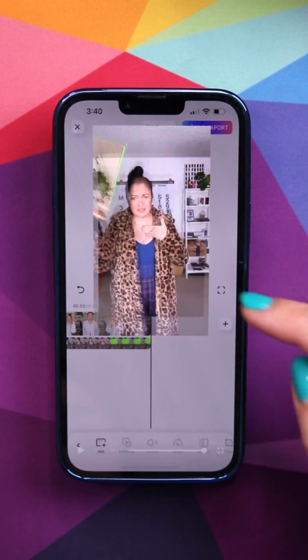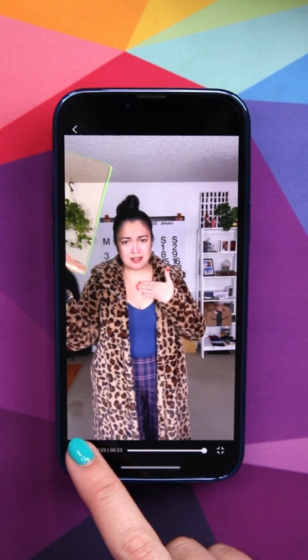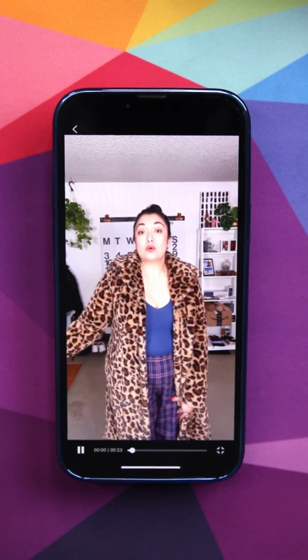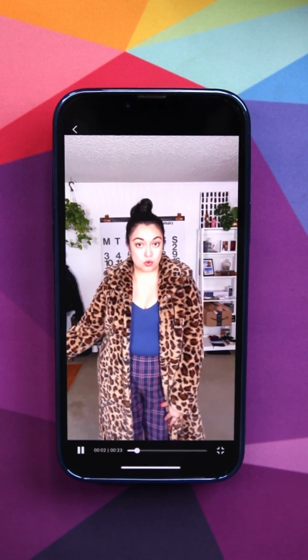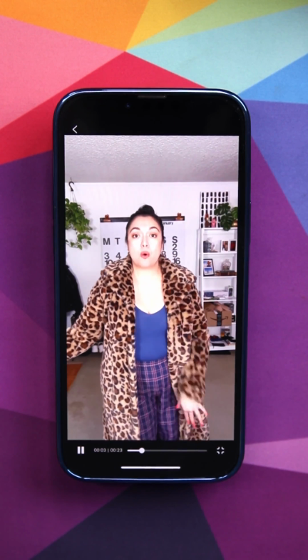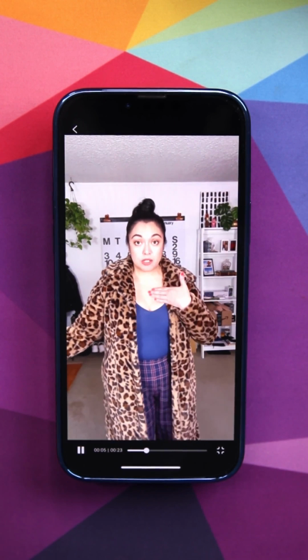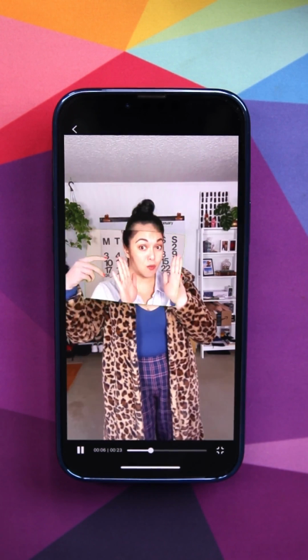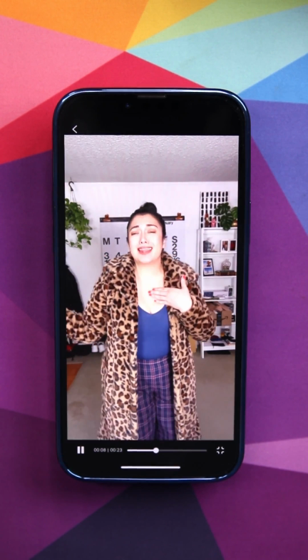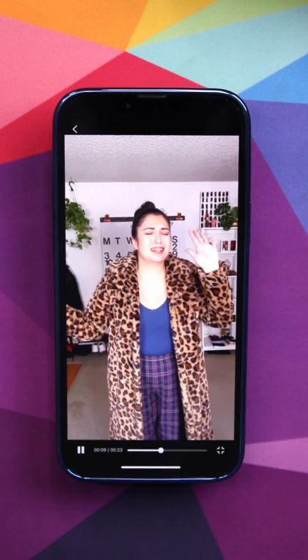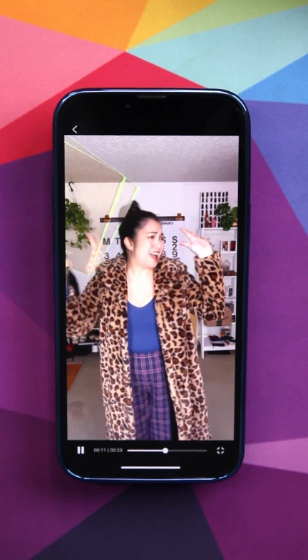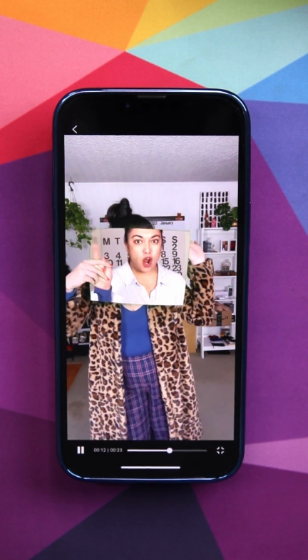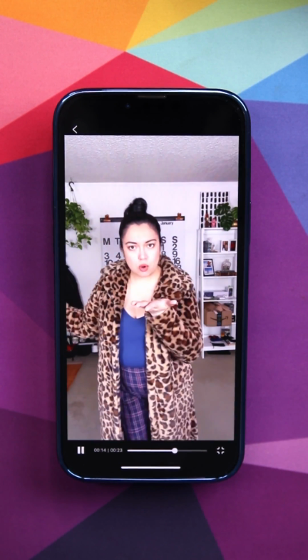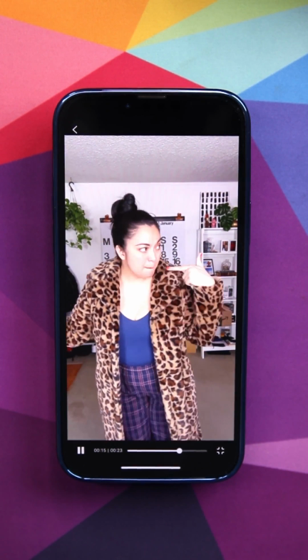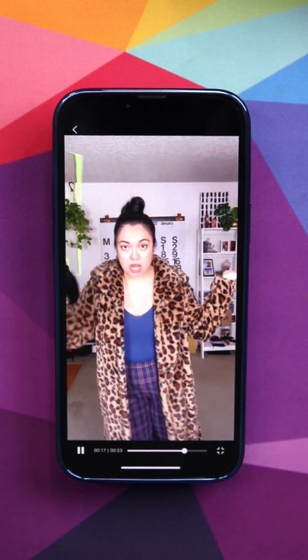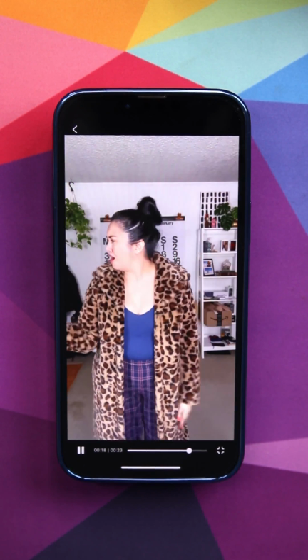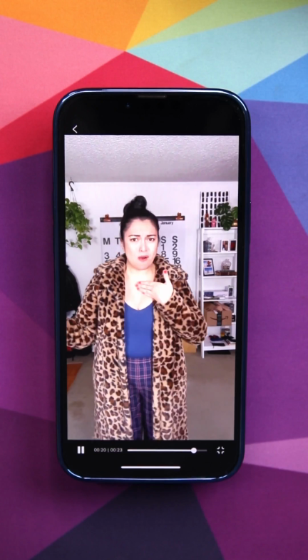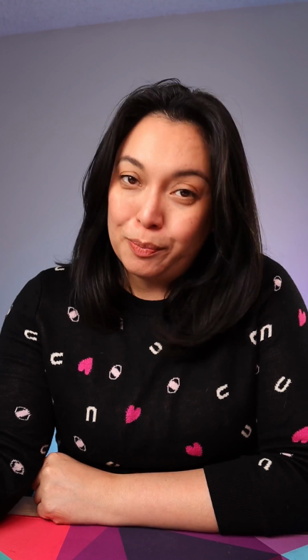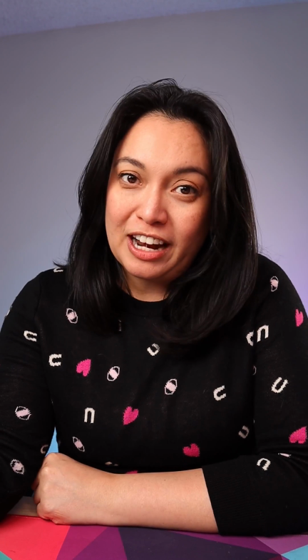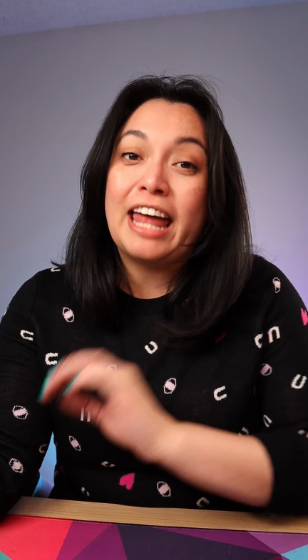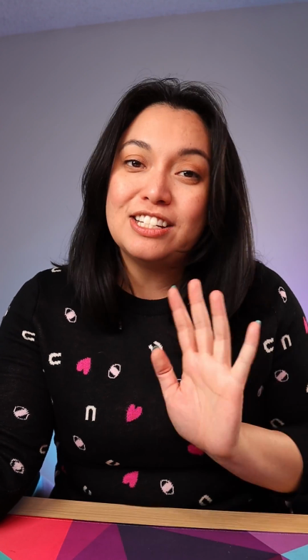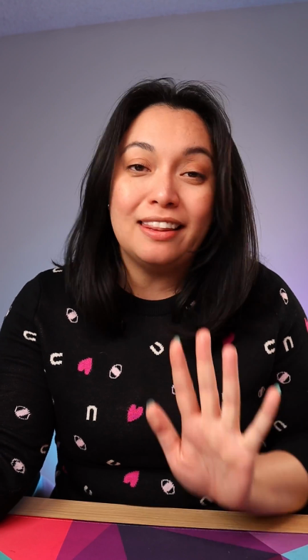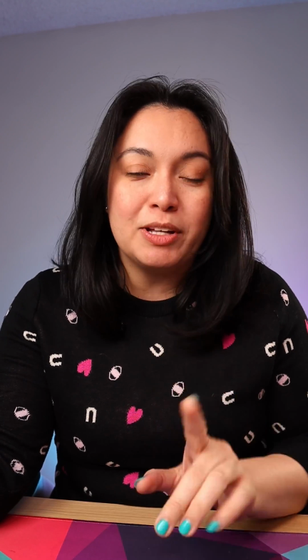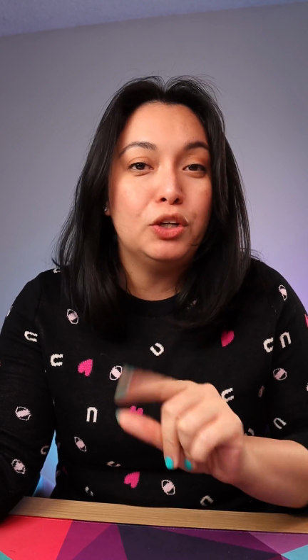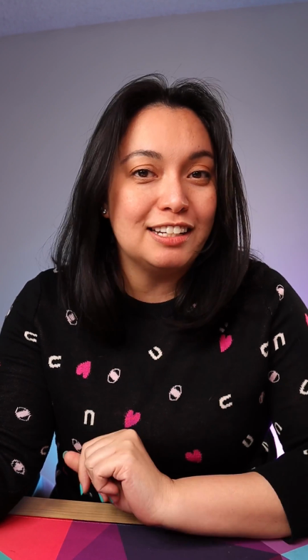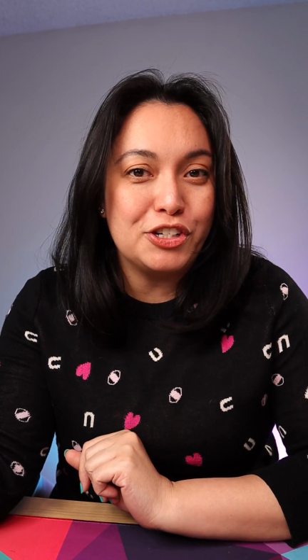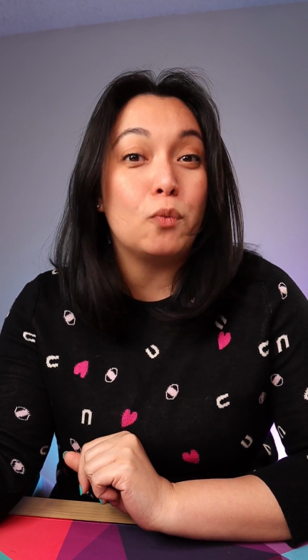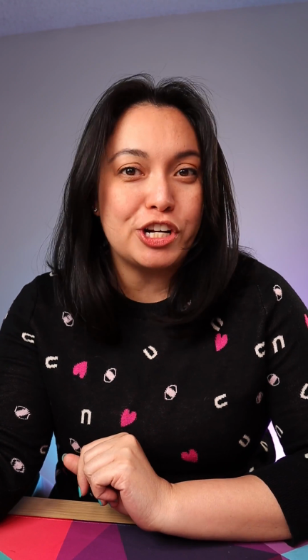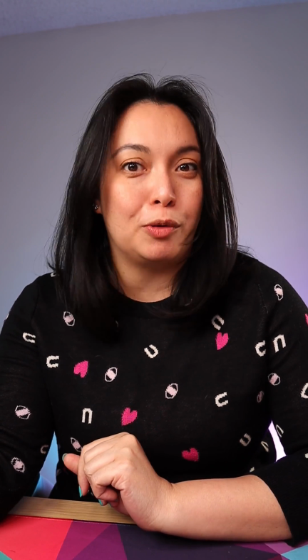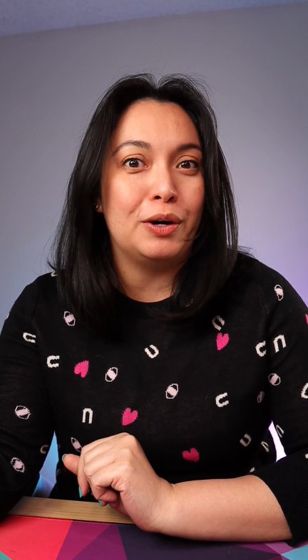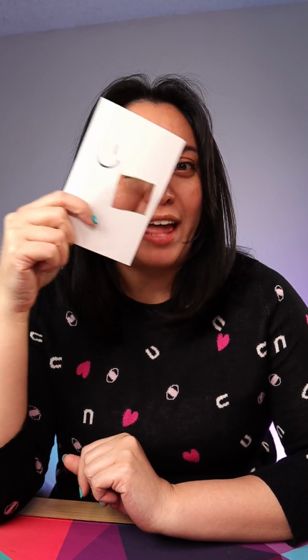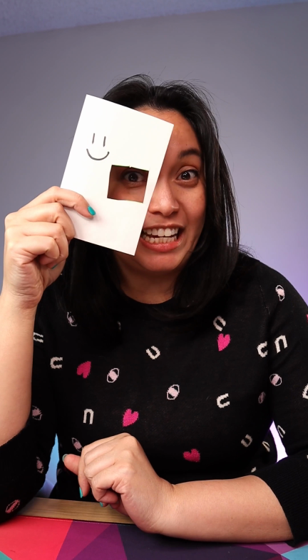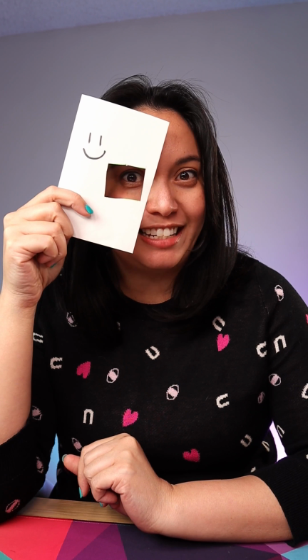Now let's check our work. I love this effect so much. I hope you found that helpful and let us know in the comments what you would like to learn how to do in Wondershare Filmora Go. See you next time.